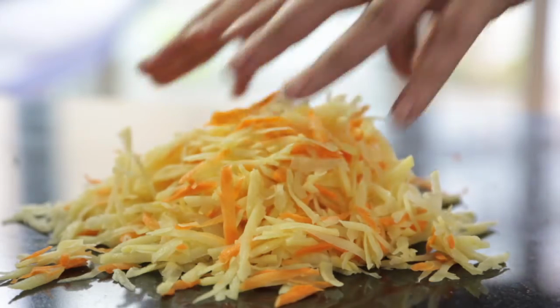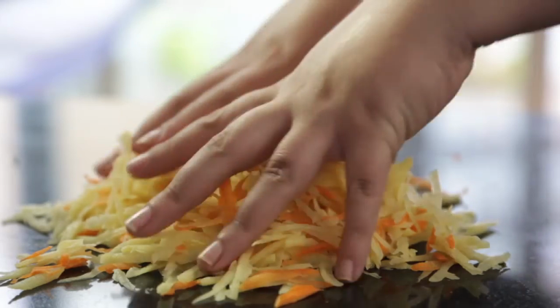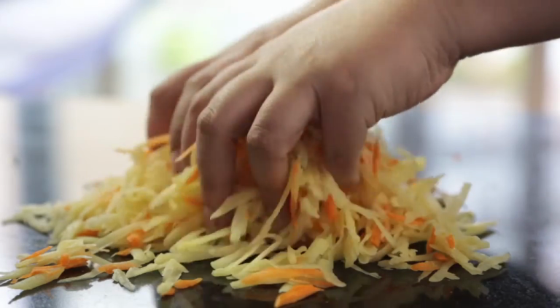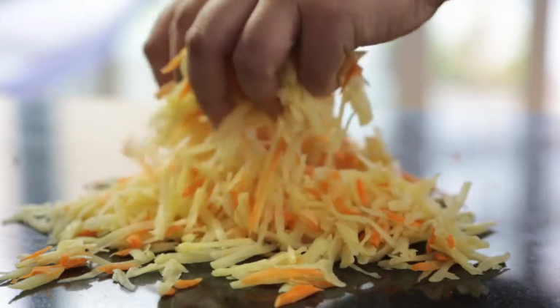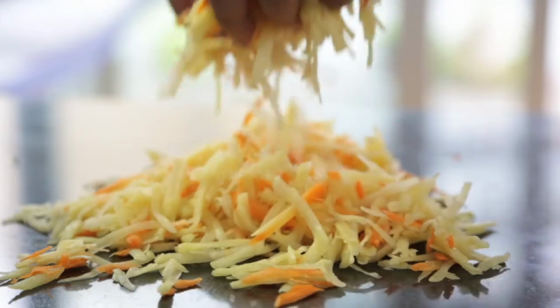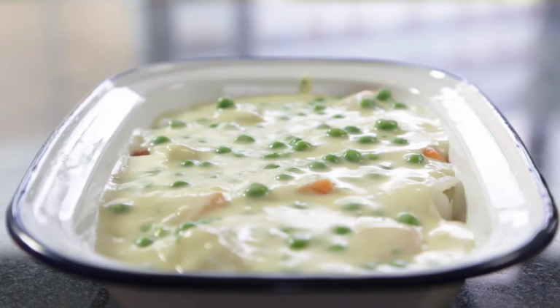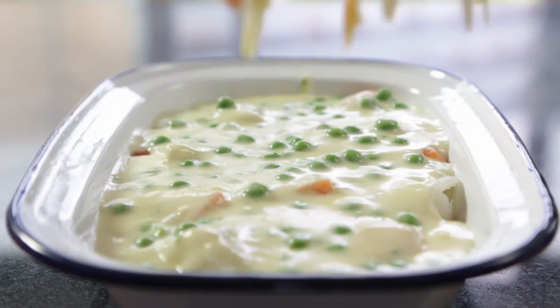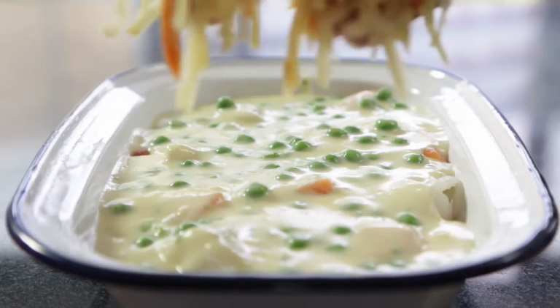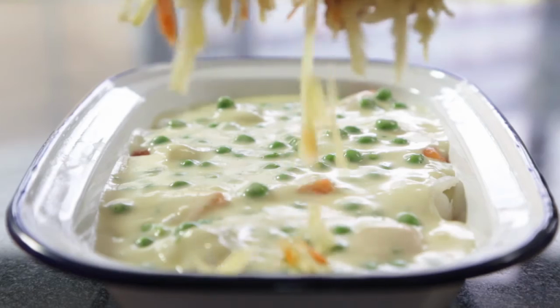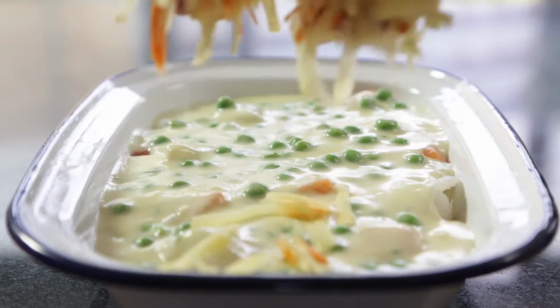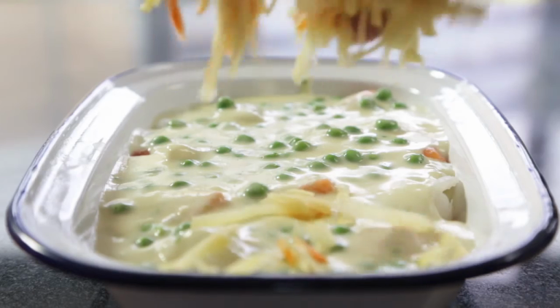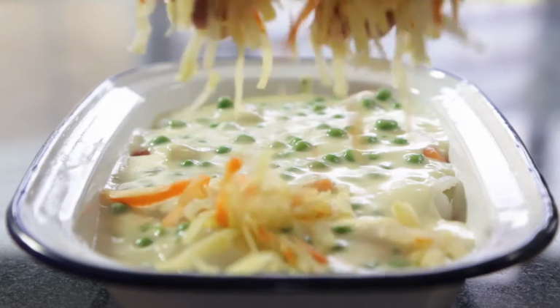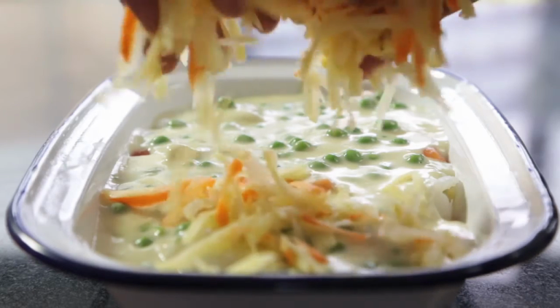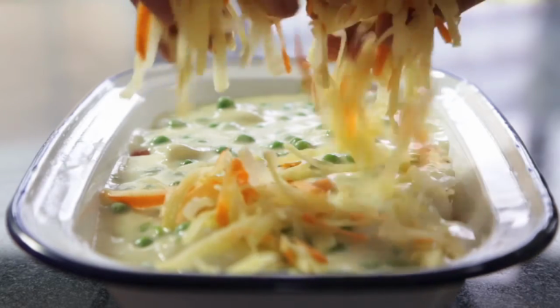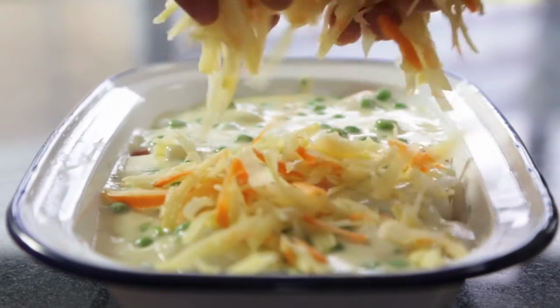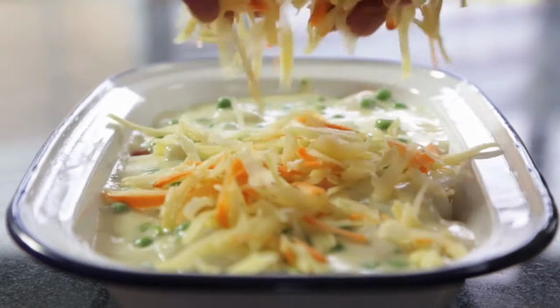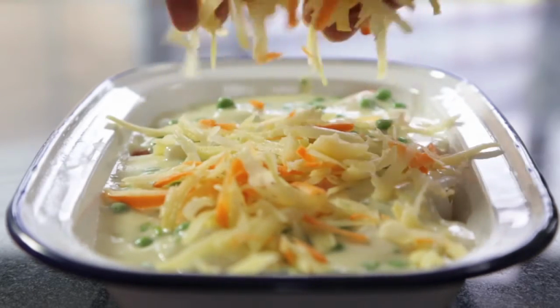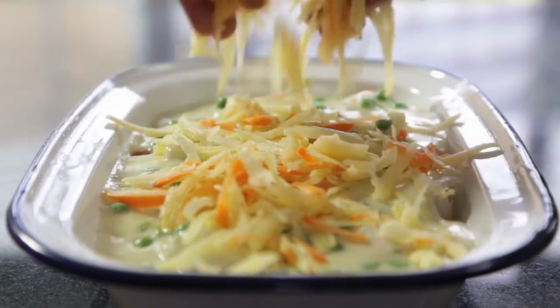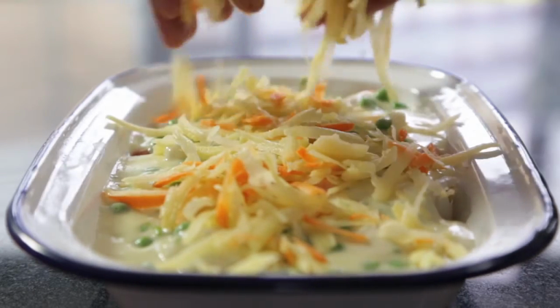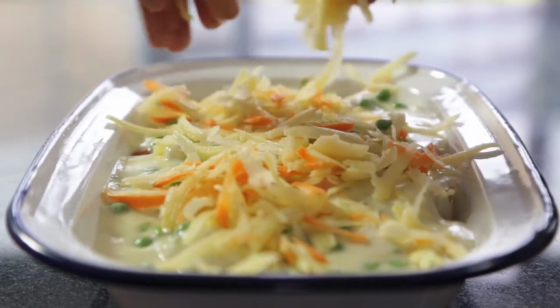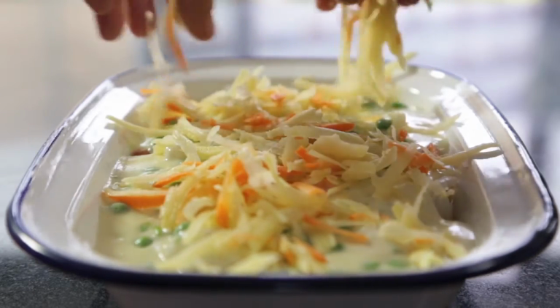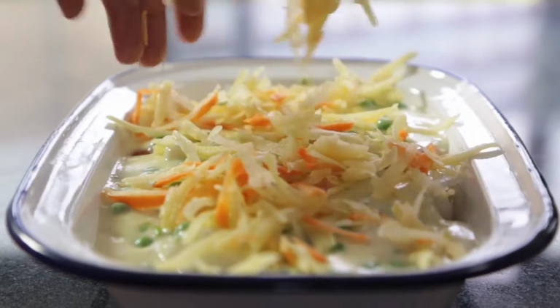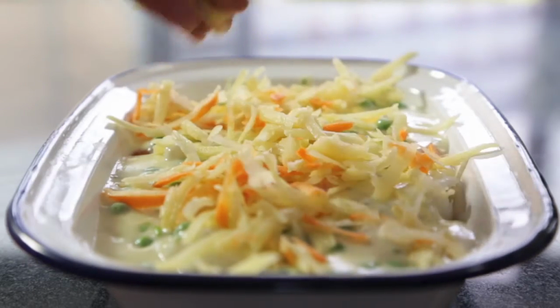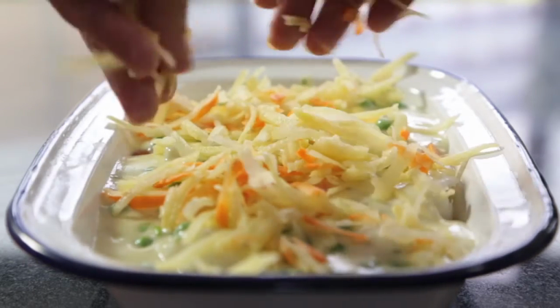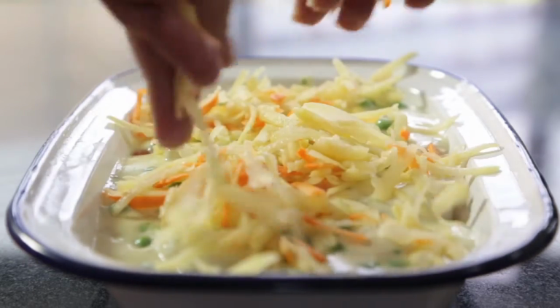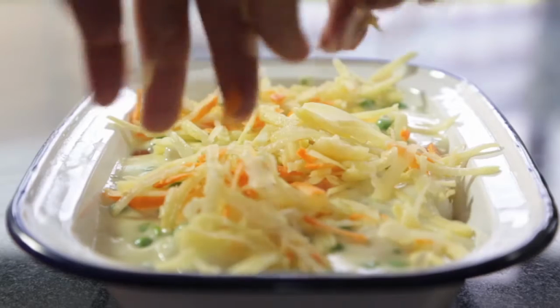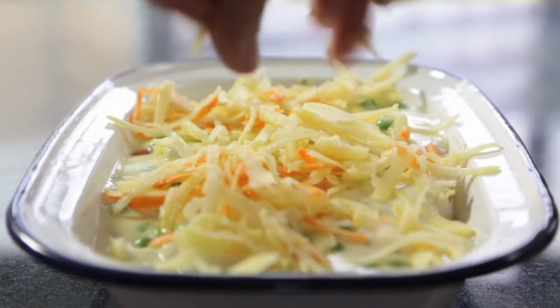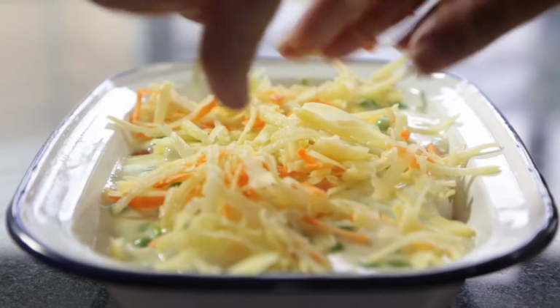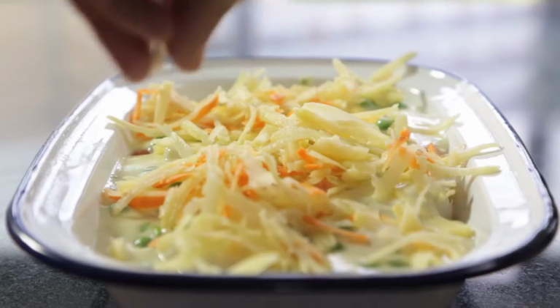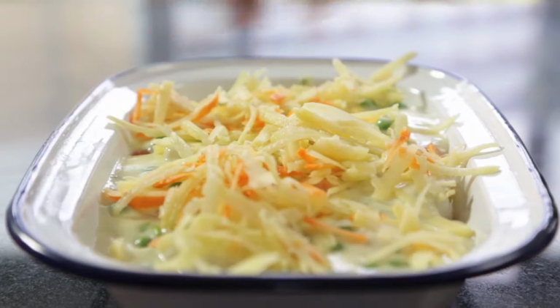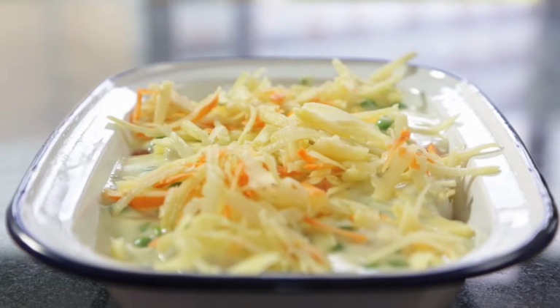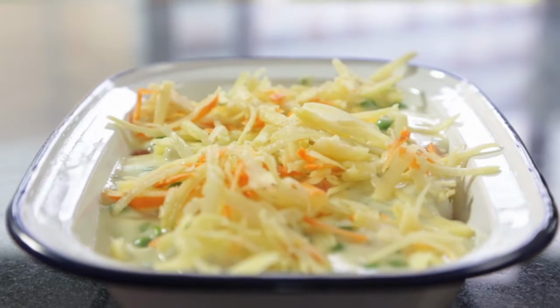I really enjoy the topping and I think it'll be really good for the kids. Grated carrot and grated potato mixed together adds the texture and the color that they really want.